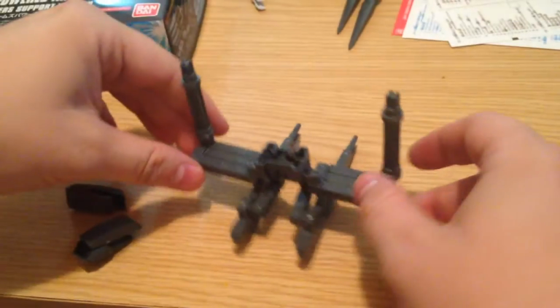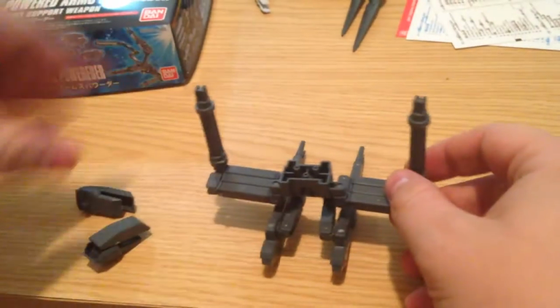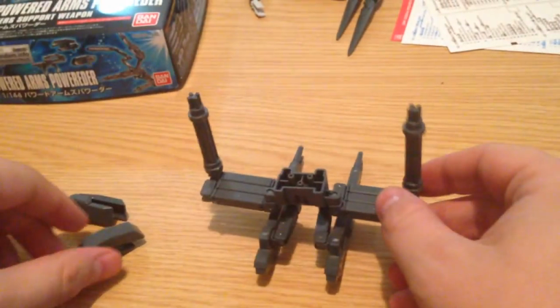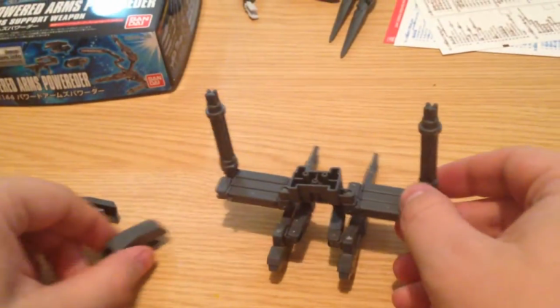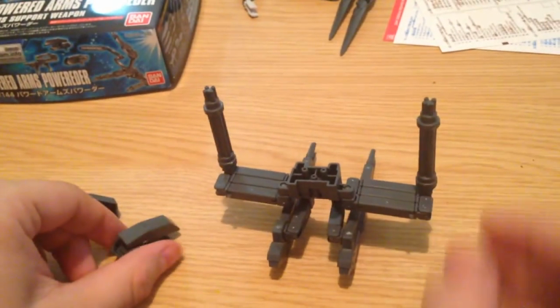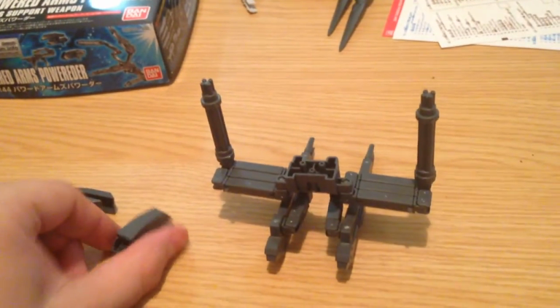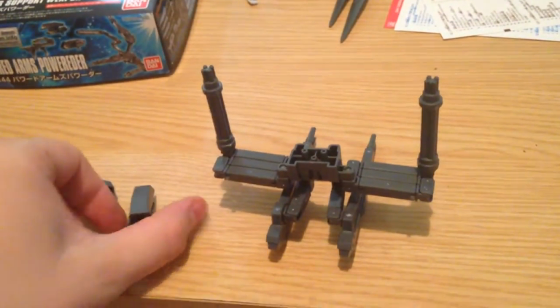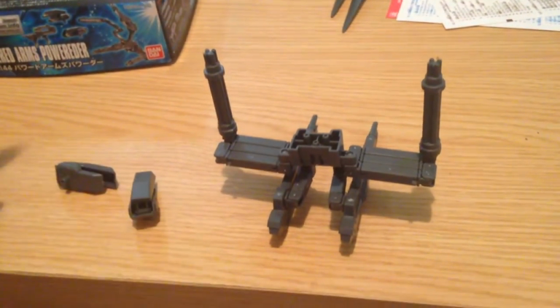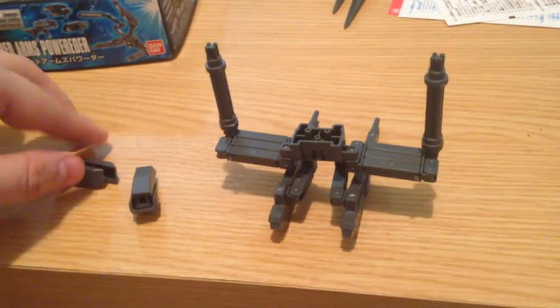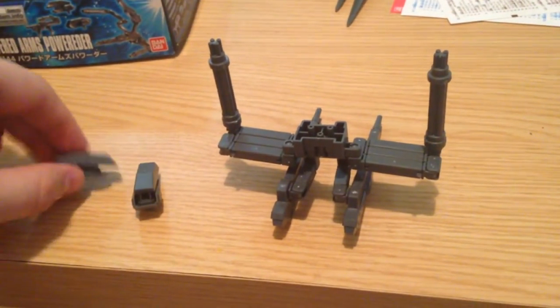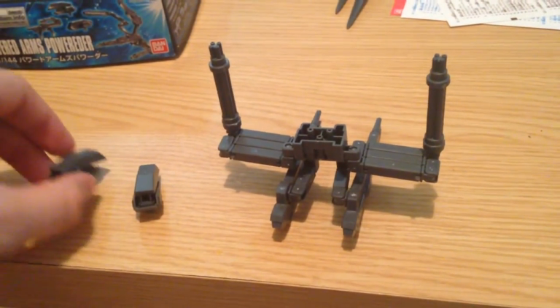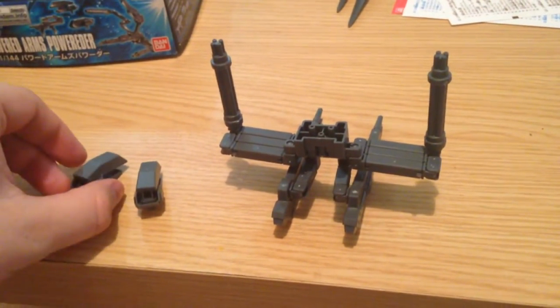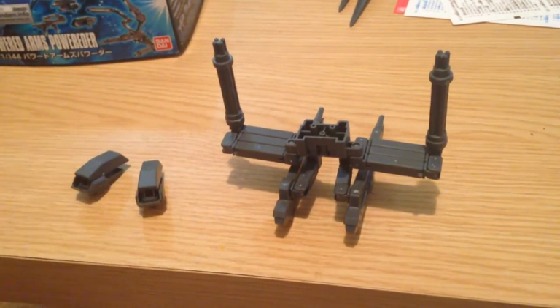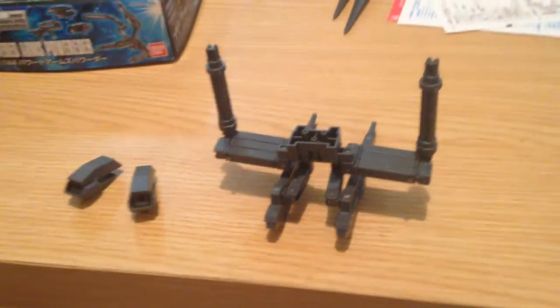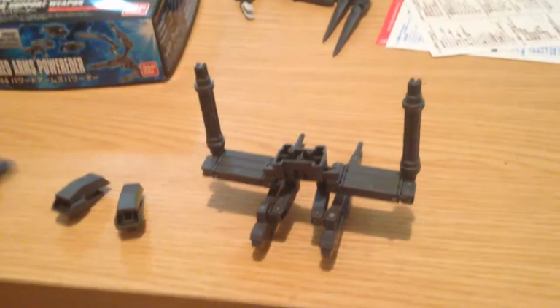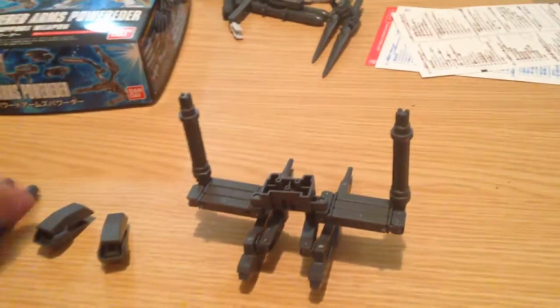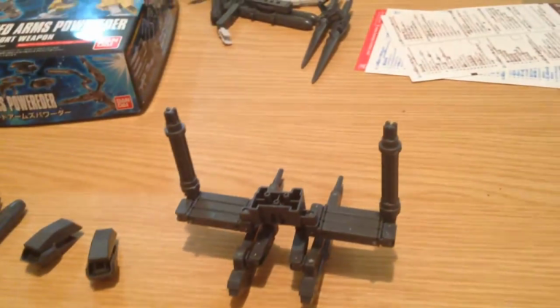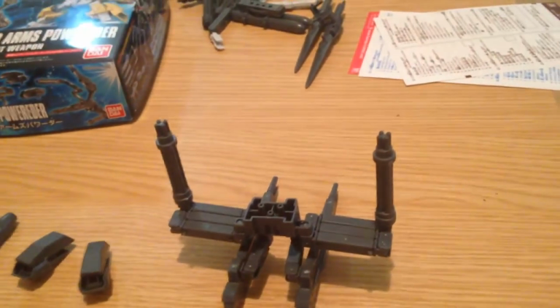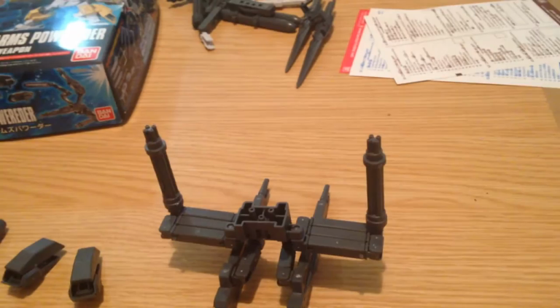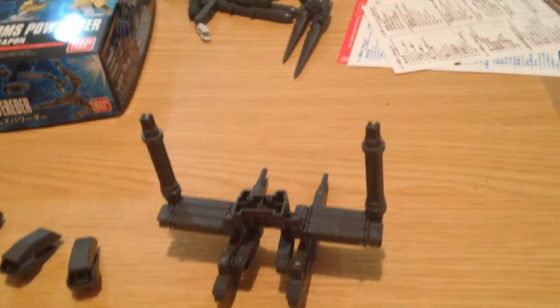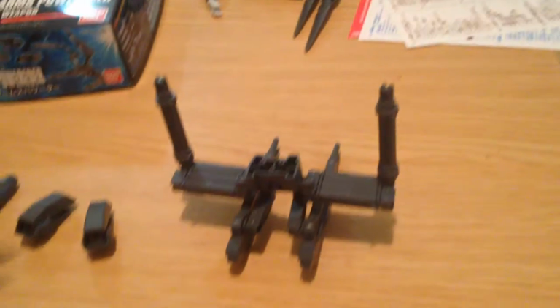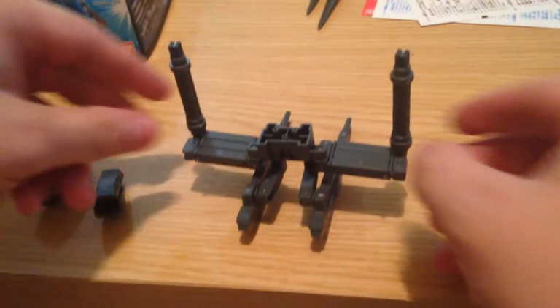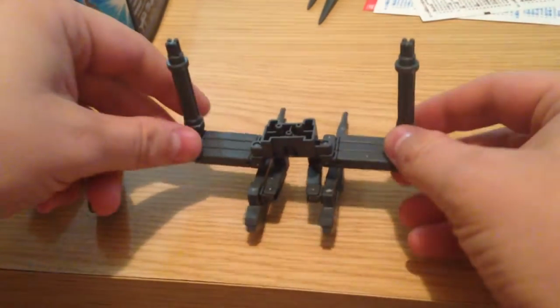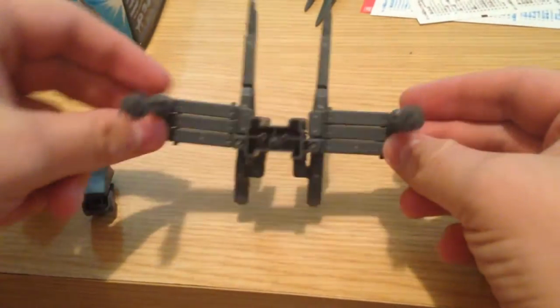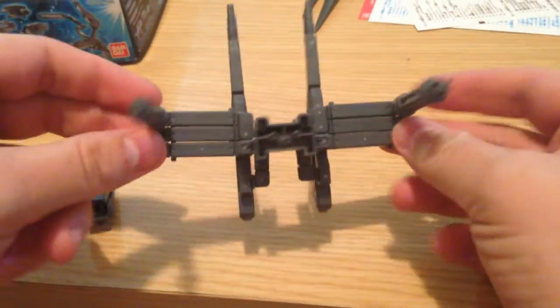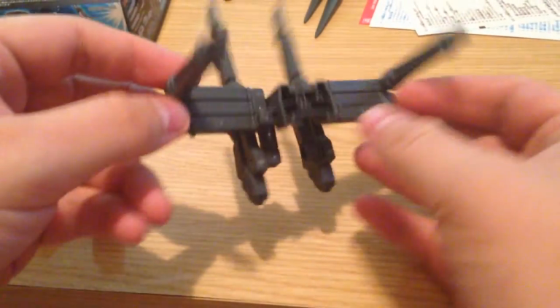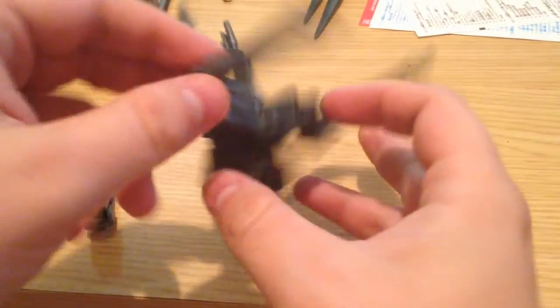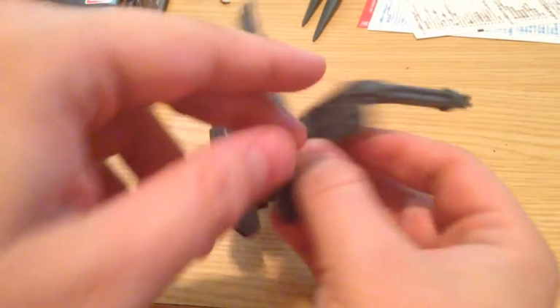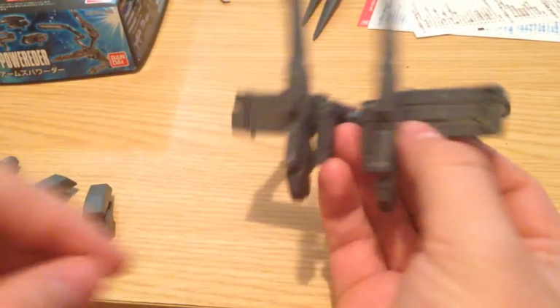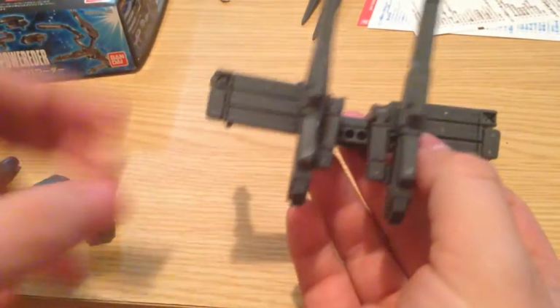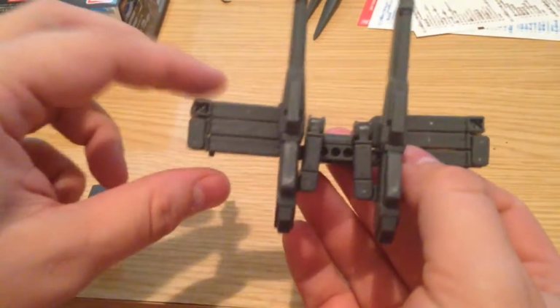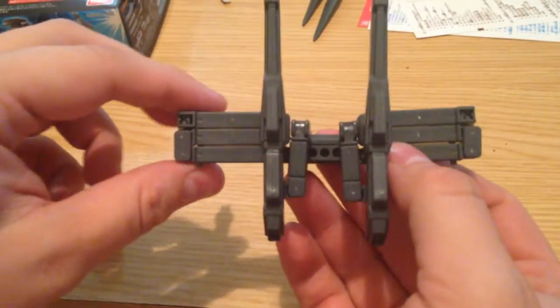This is the assembled kit and everything that comes with it. Basically, this is the core of it — it's a backpack.